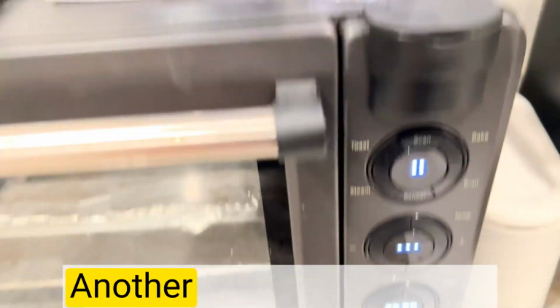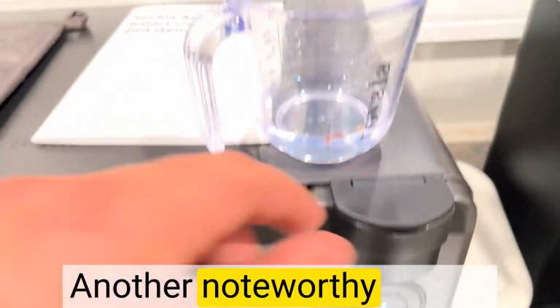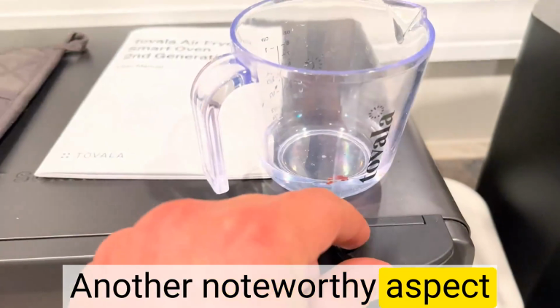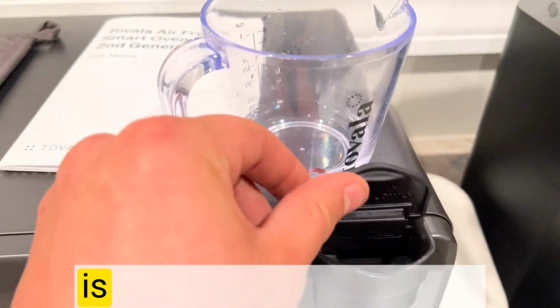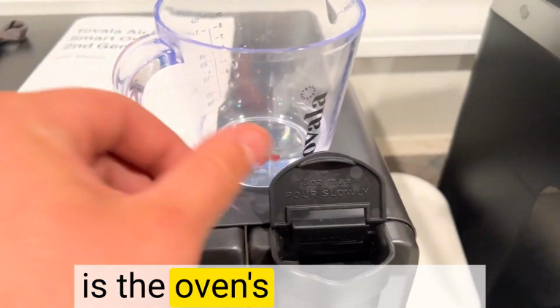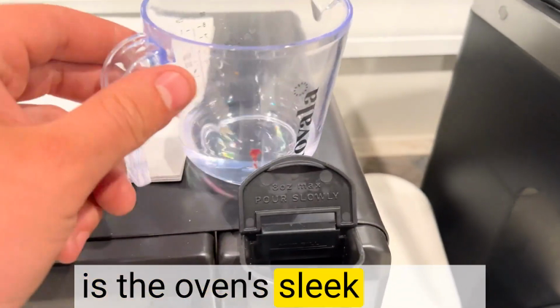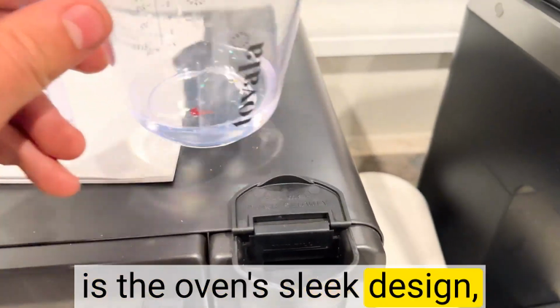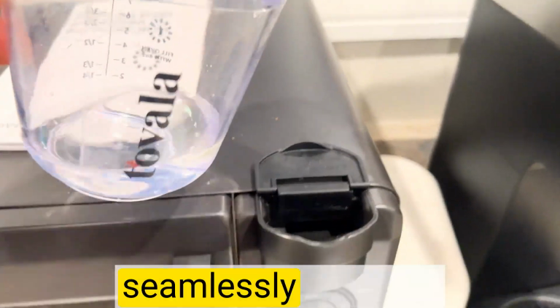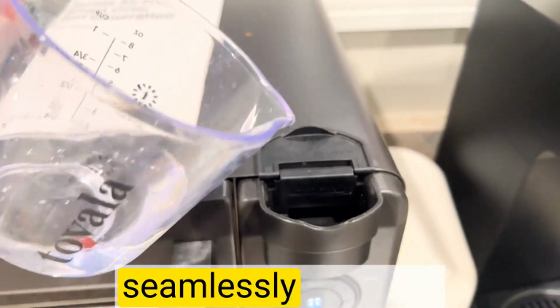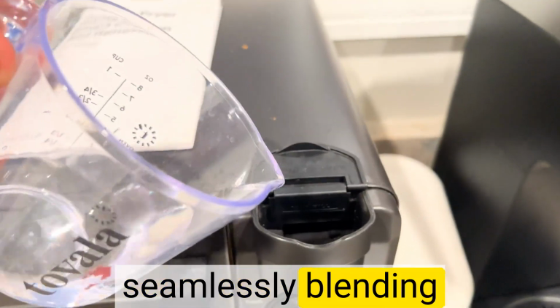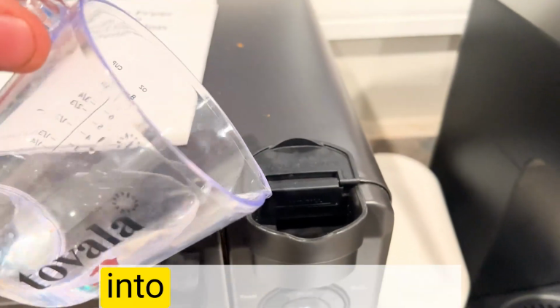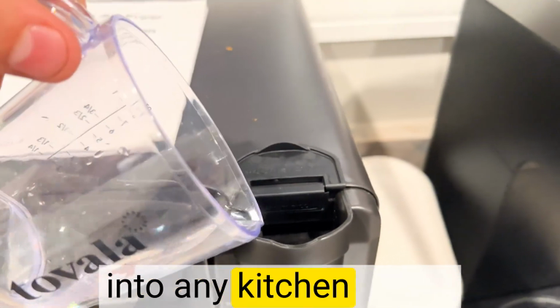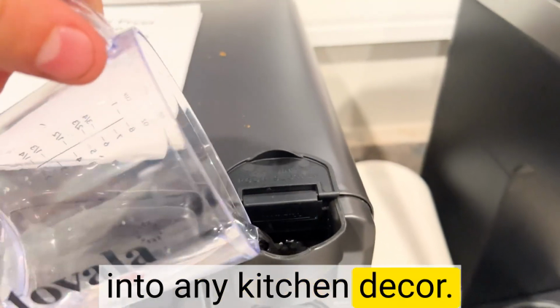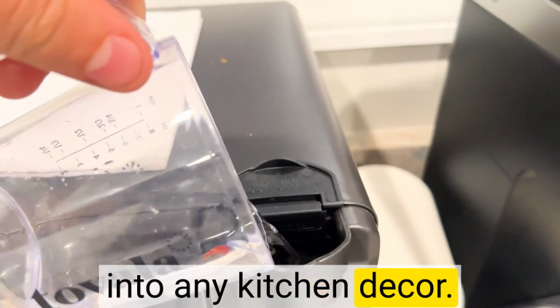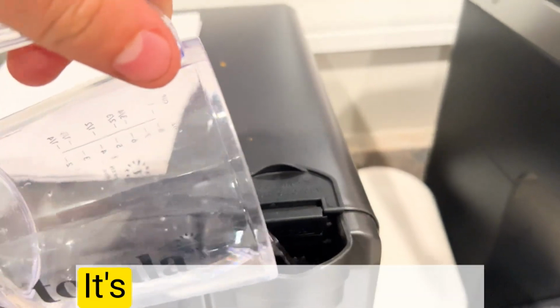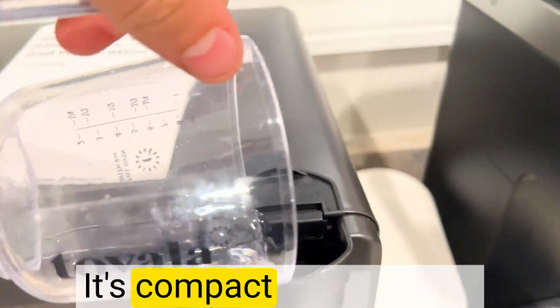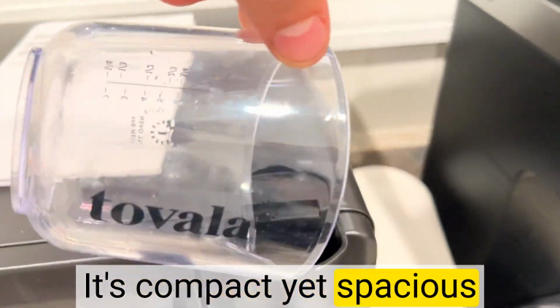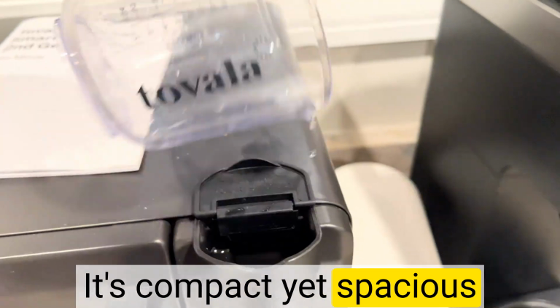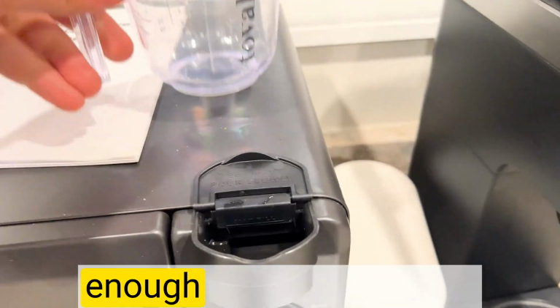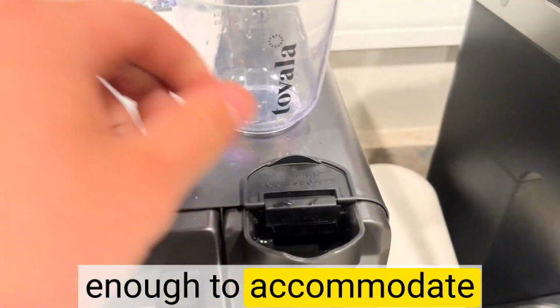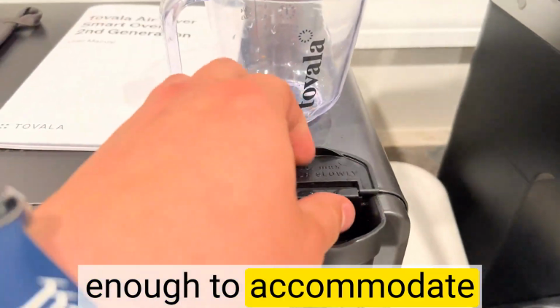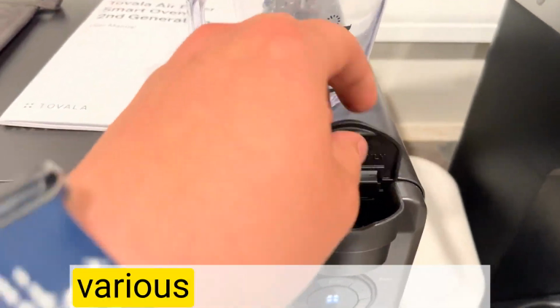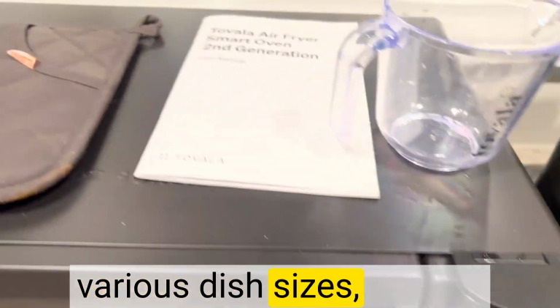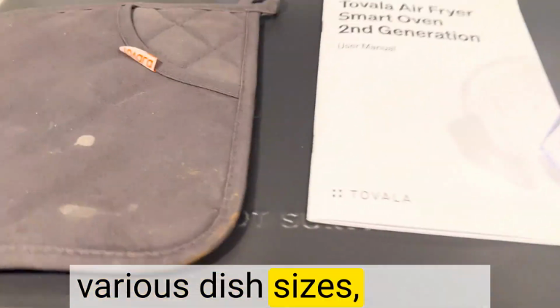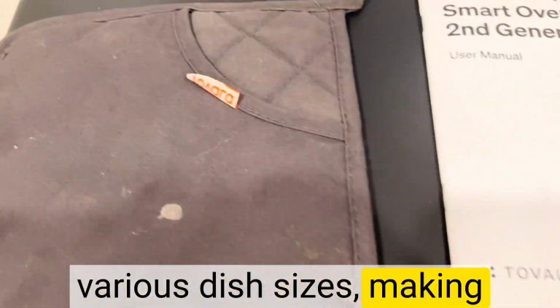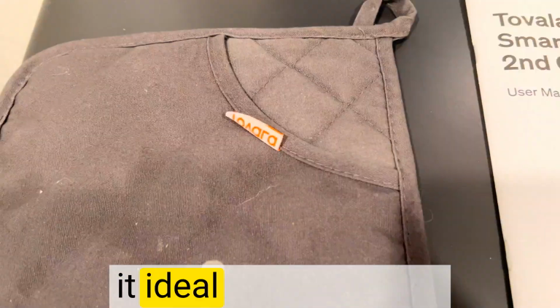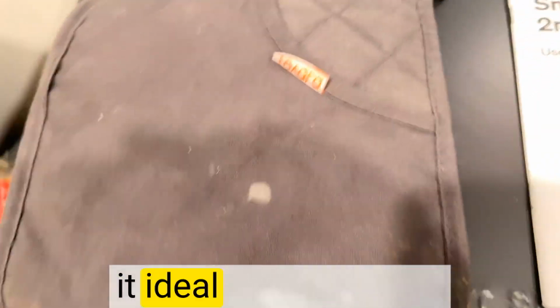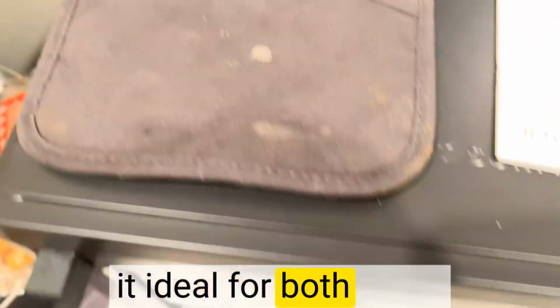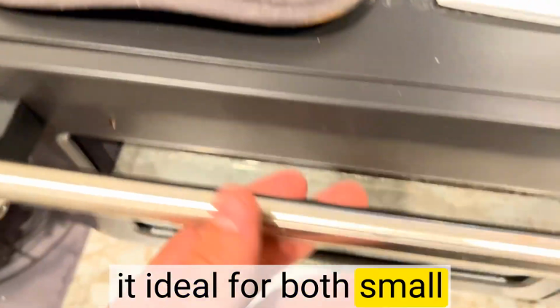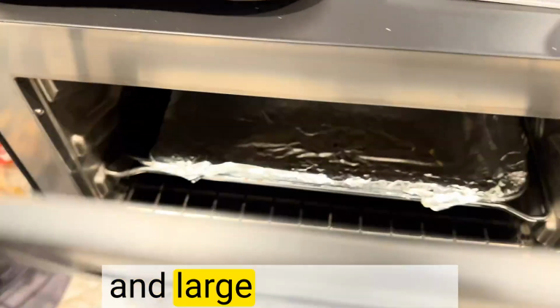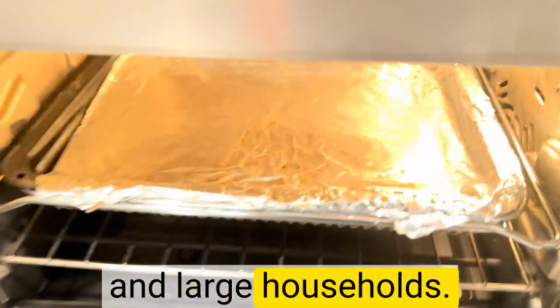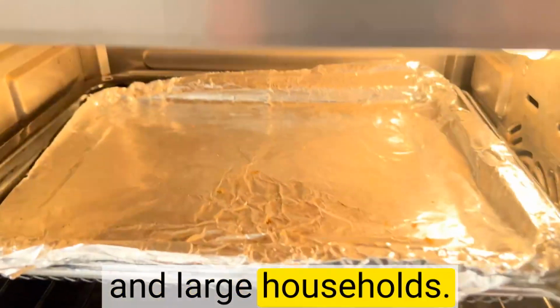Another noteworthy aspect is the oven's sleek design, seamlessly blending into any kitchen decor. It's compact yet spacious enough to accommodate various dish sizes, making it ideal for both small and large households.